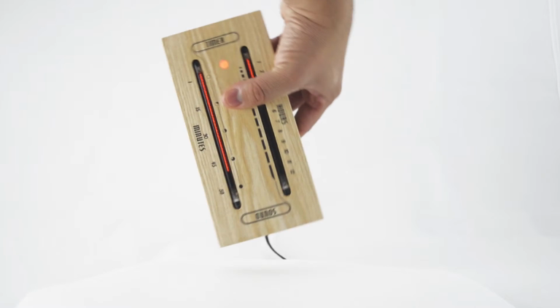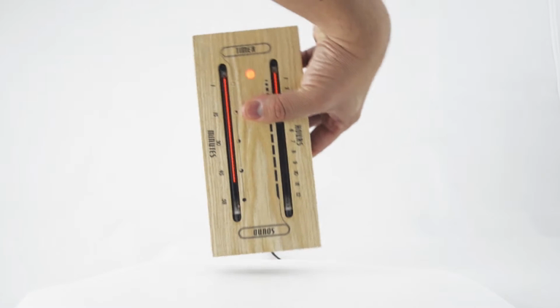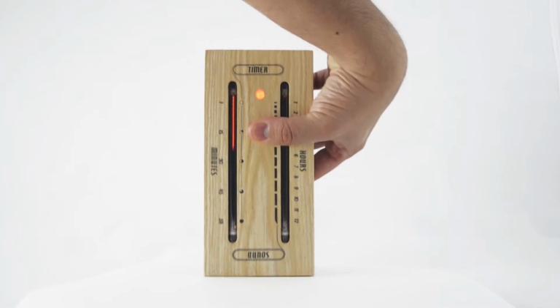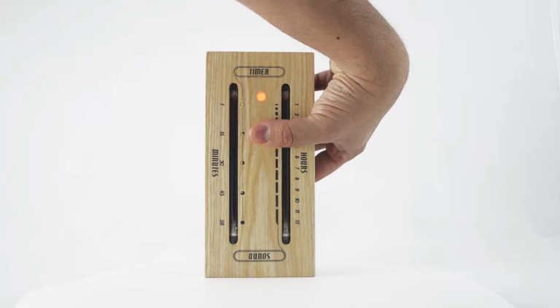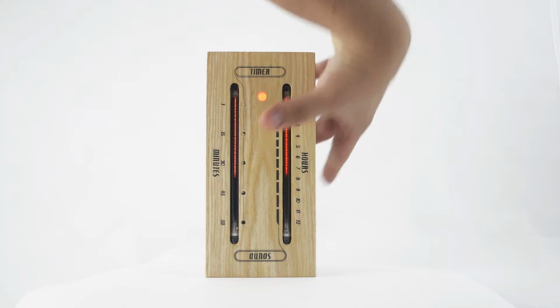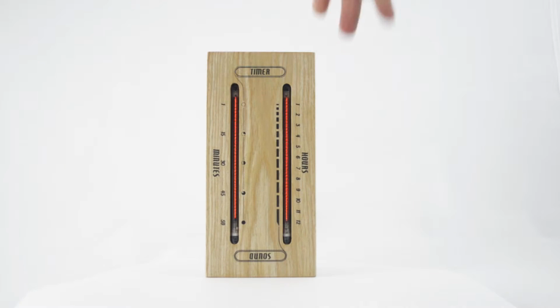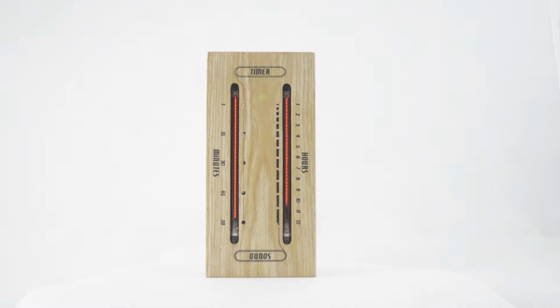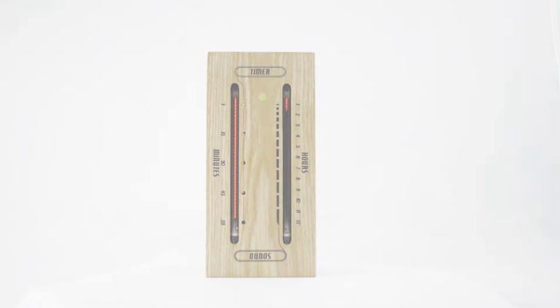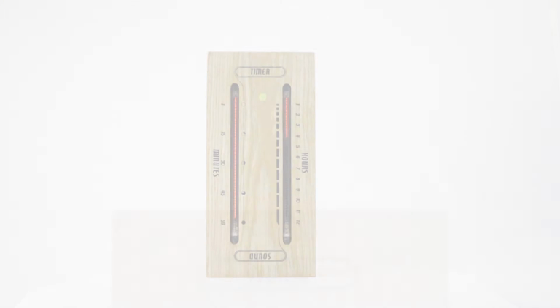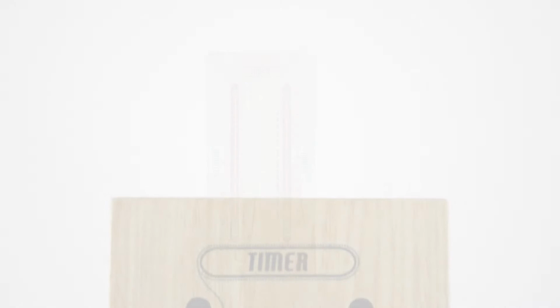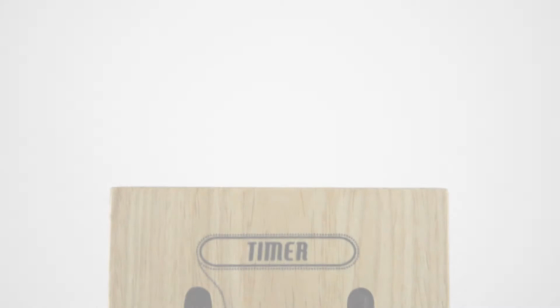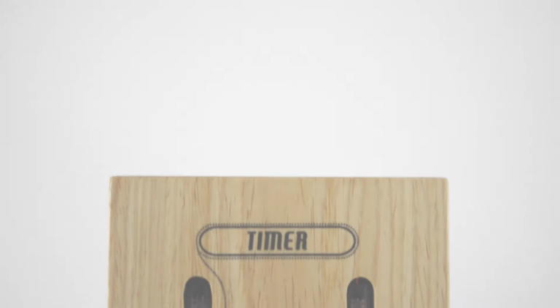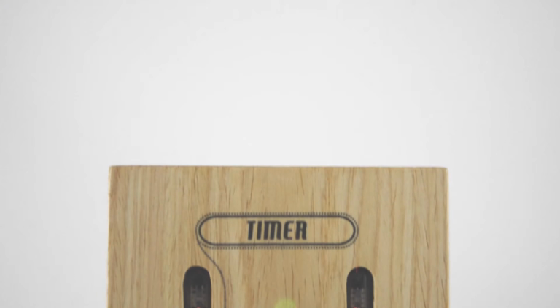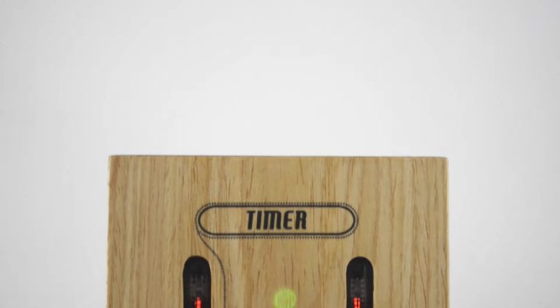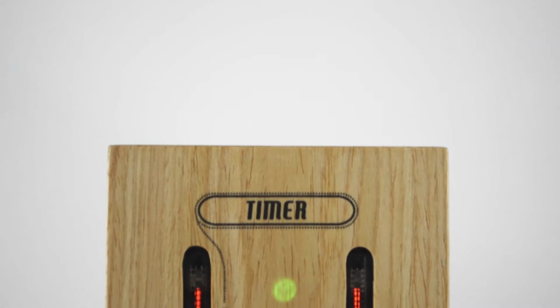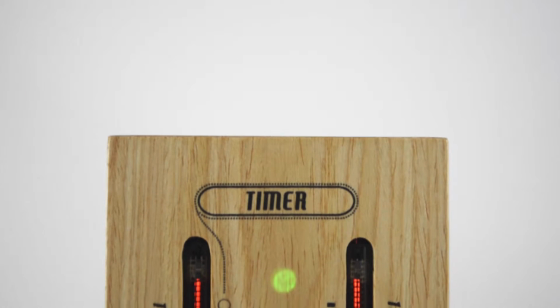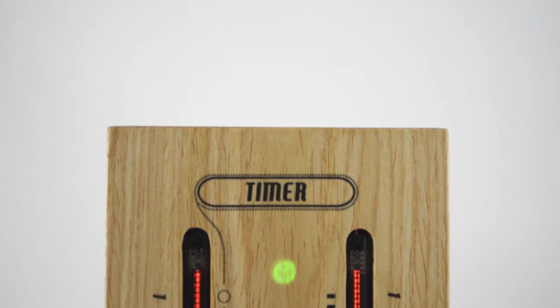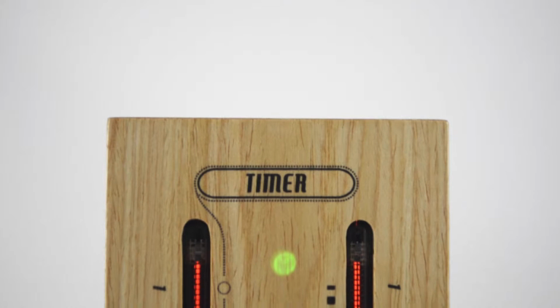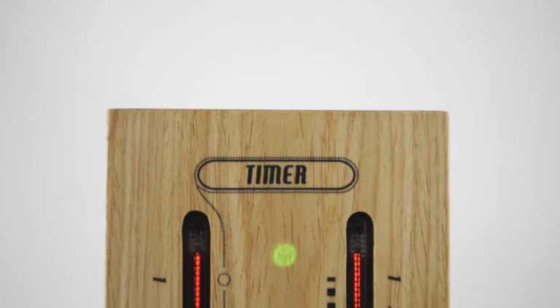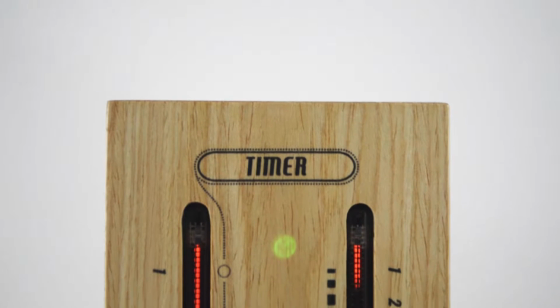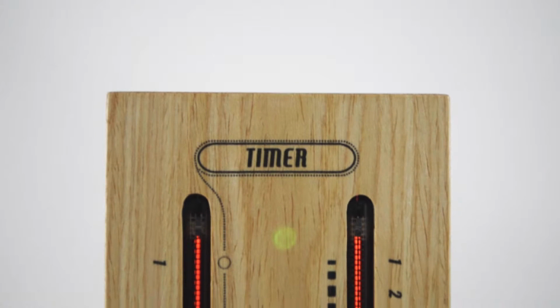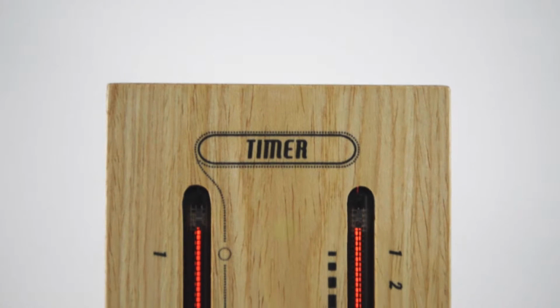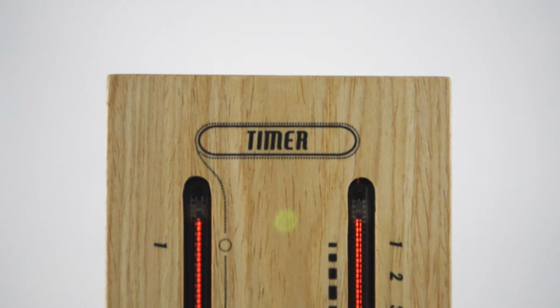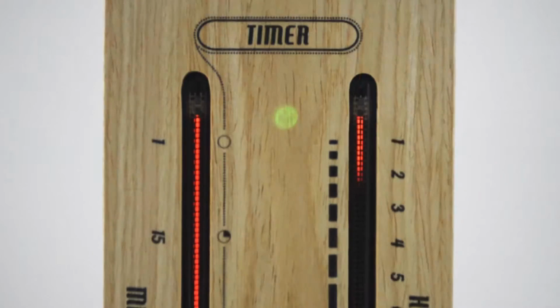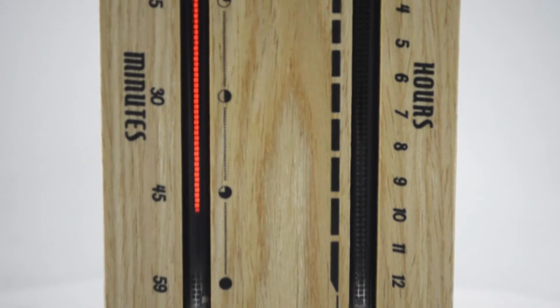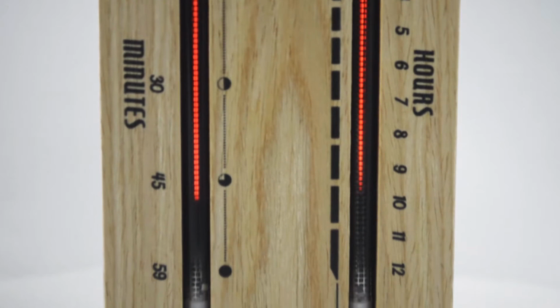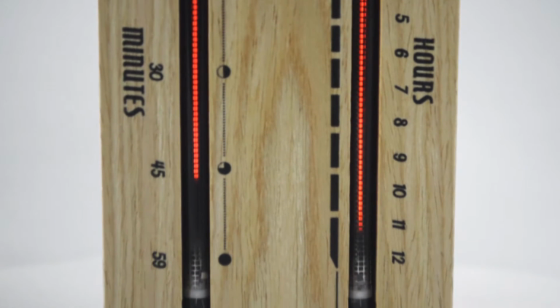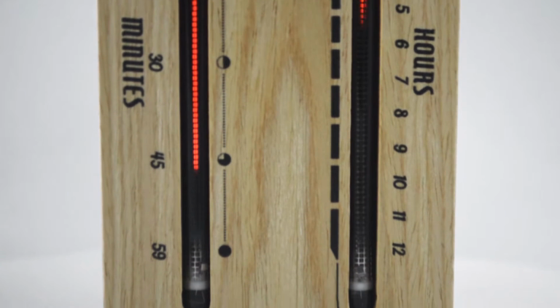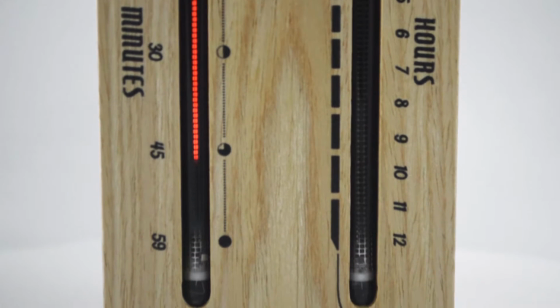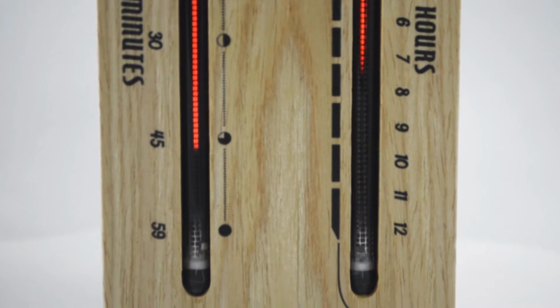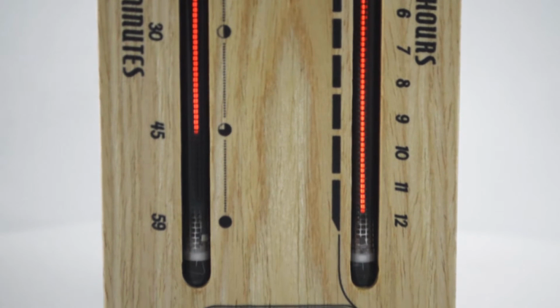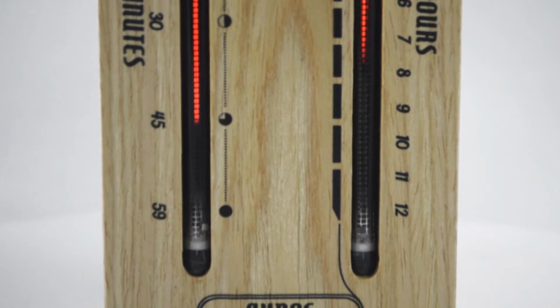The timer can be set to count down from one, five, or ten minutes using the buttons on the back, and is accompanied by a mesmerizing pendulum effect.